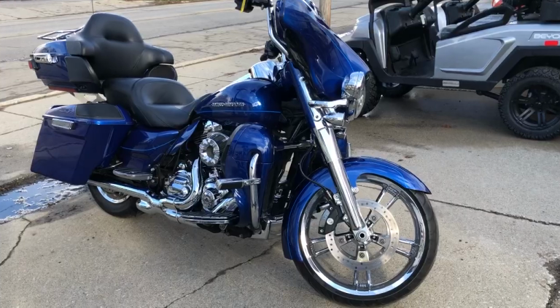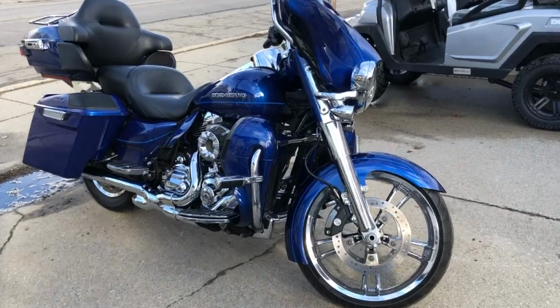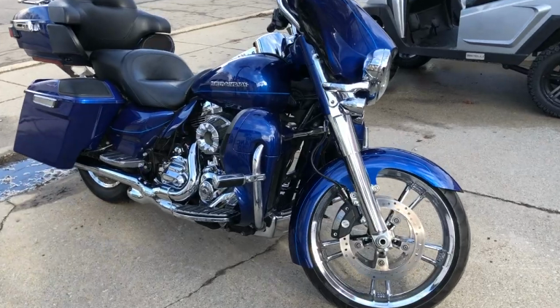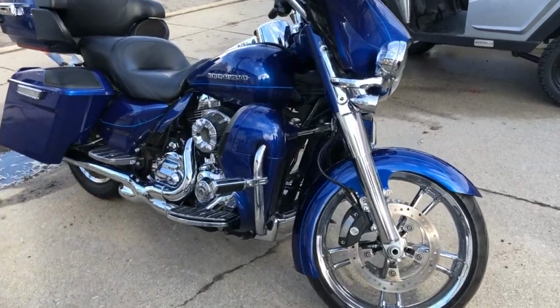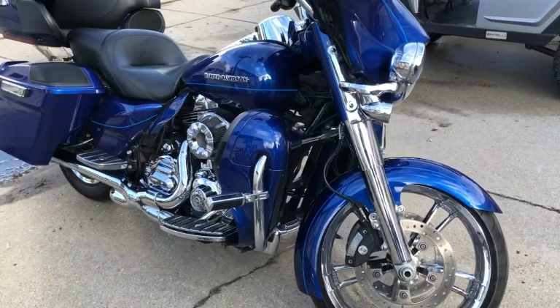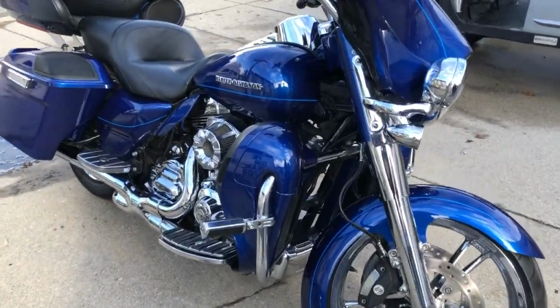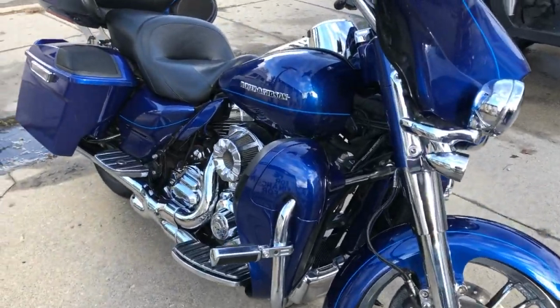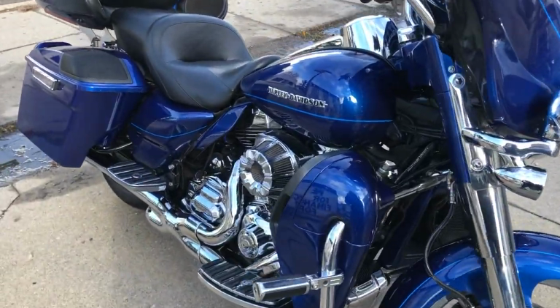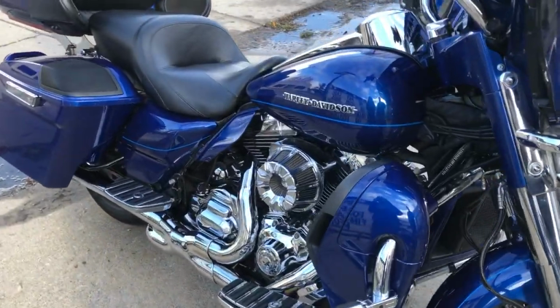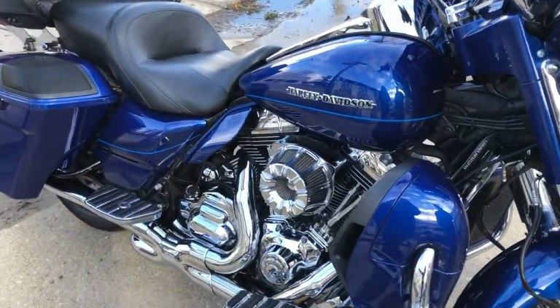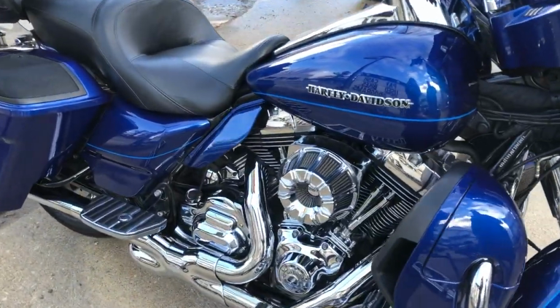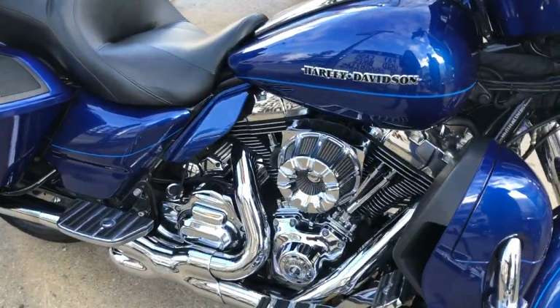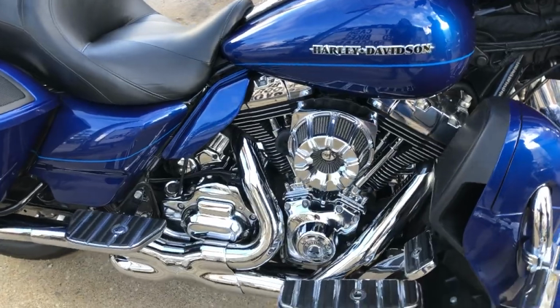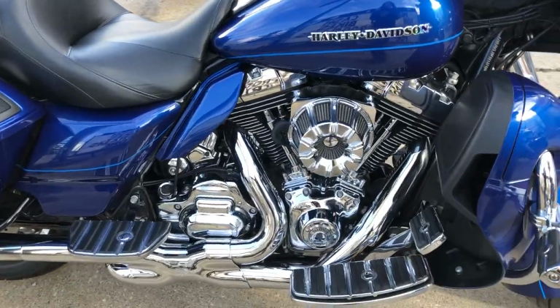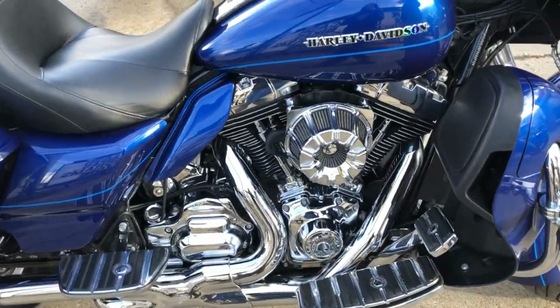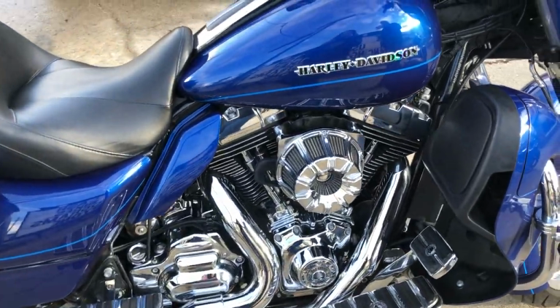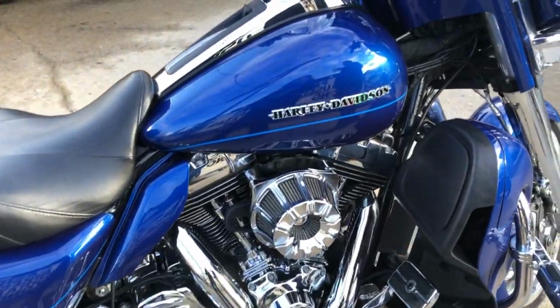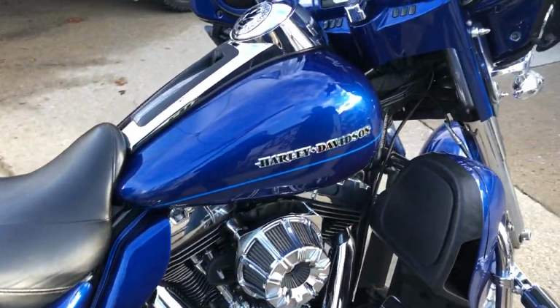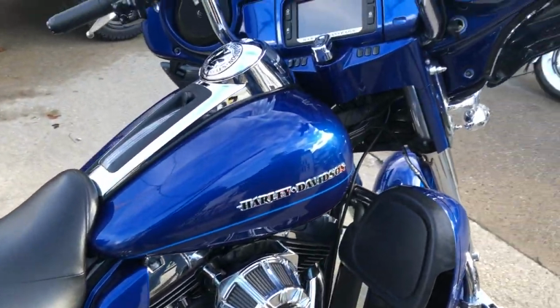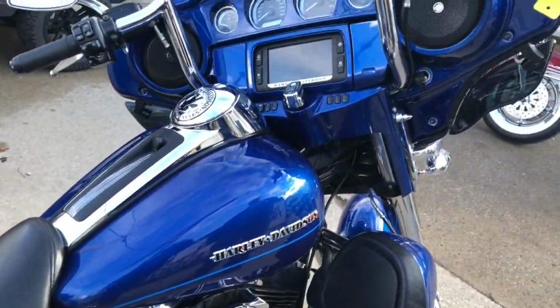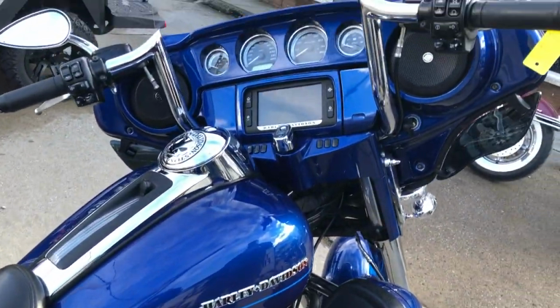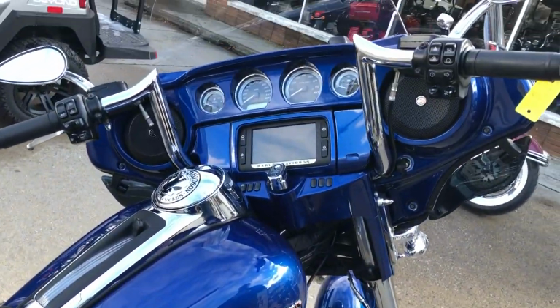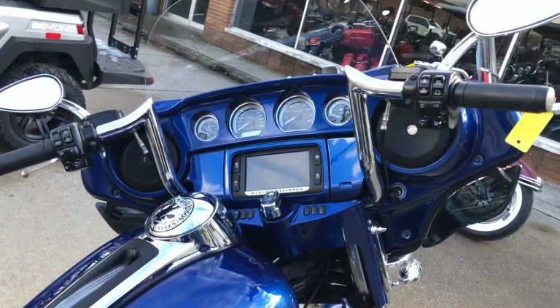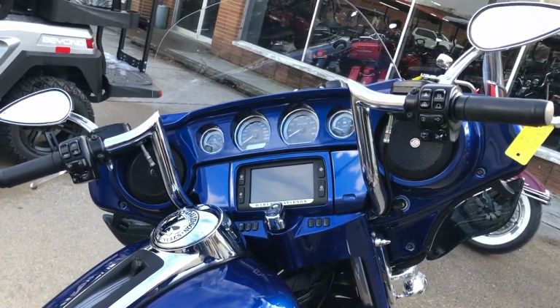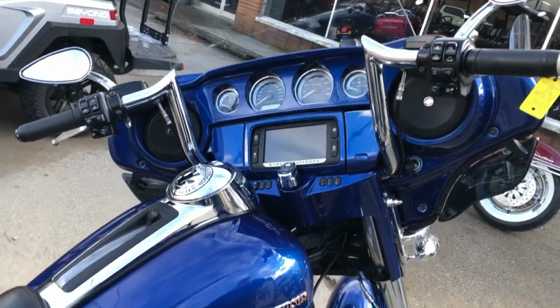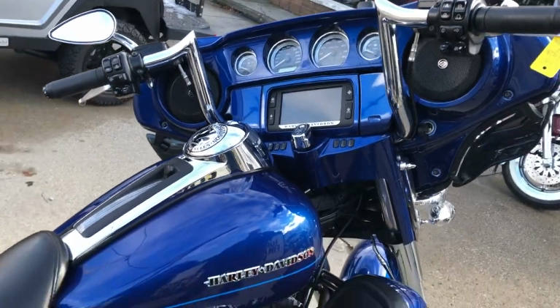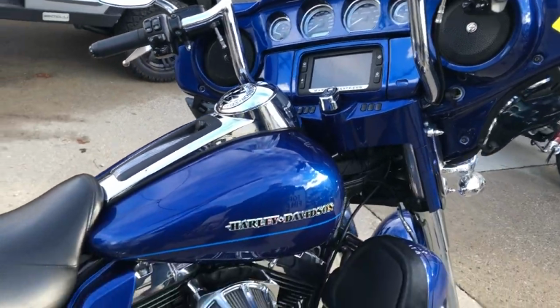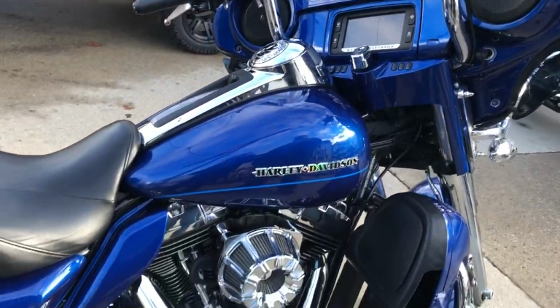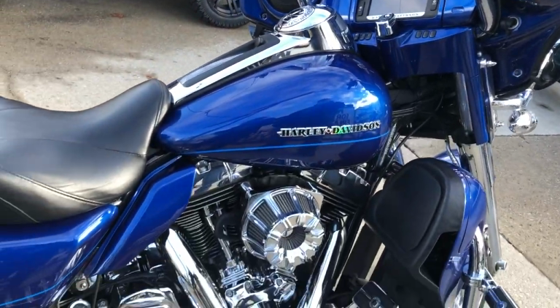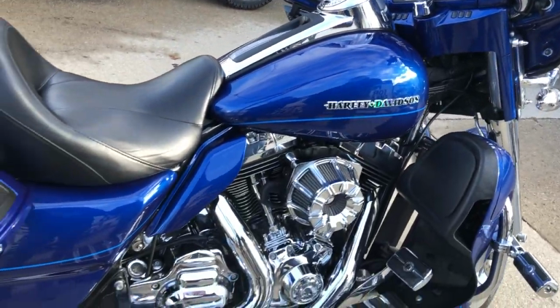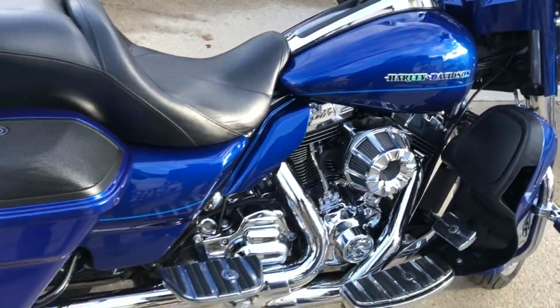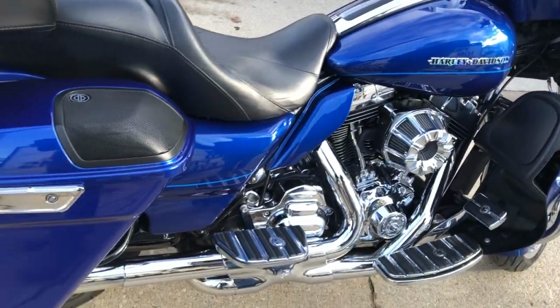Hey, everybody, thanks for checking out approvalpowersports.com, checking out our website and our YouTube station. Take a look at this used Harley-Davidson Ultra Limited for sale with over $5,000 in extras.